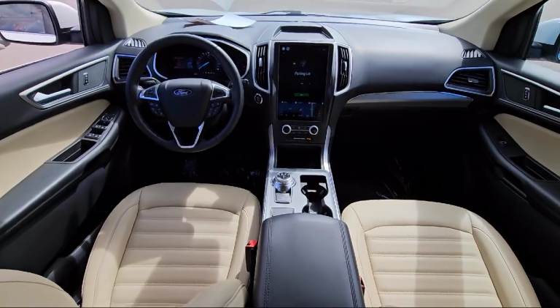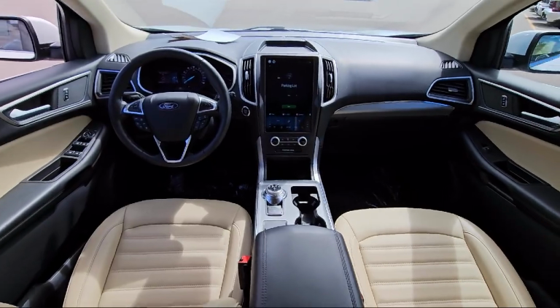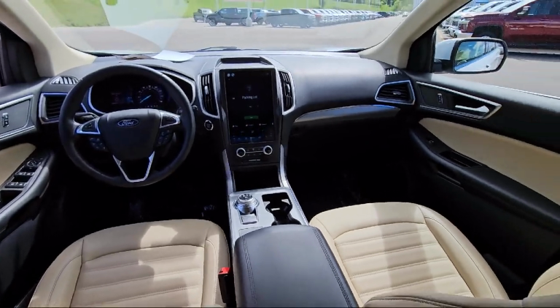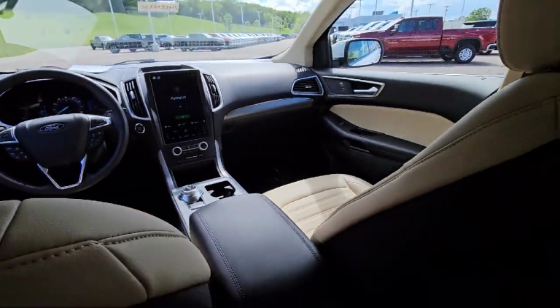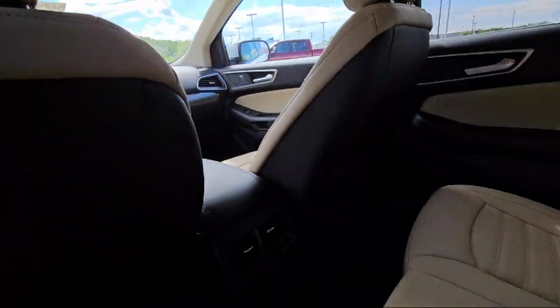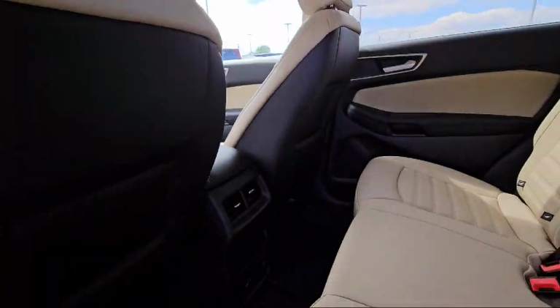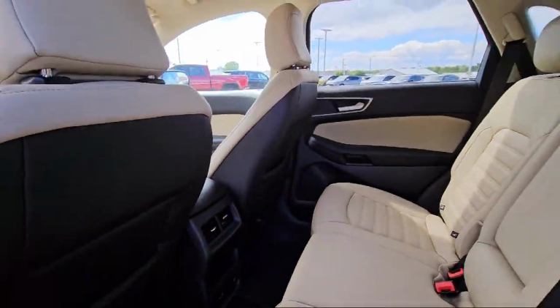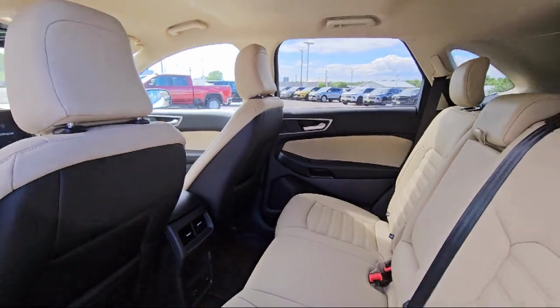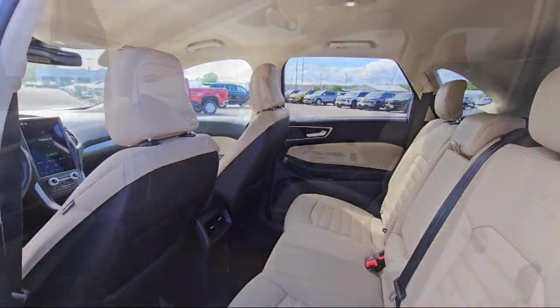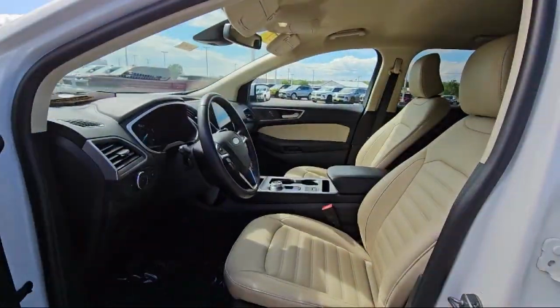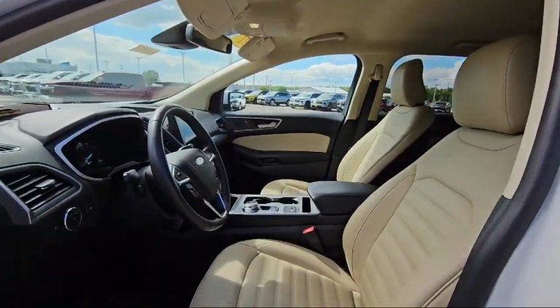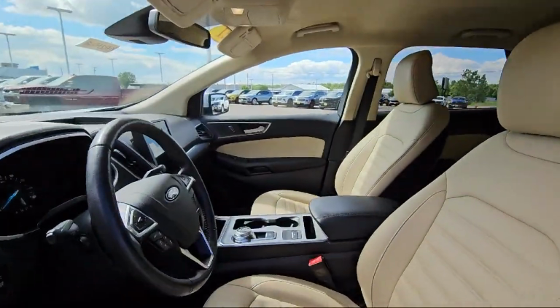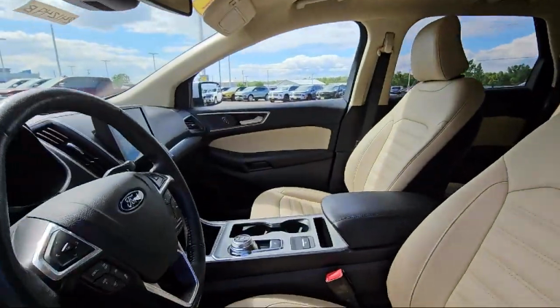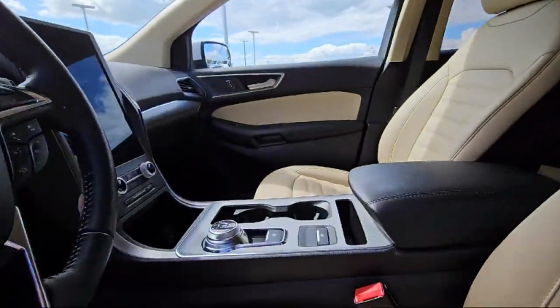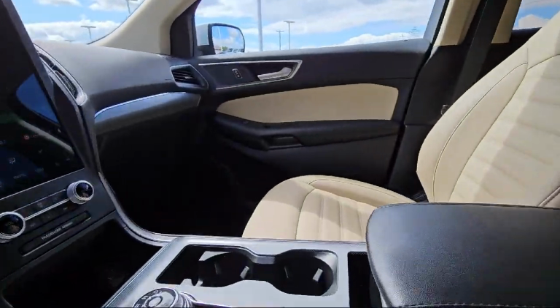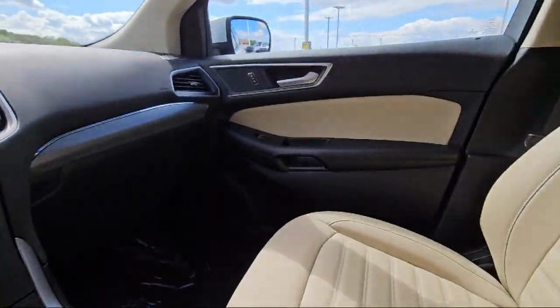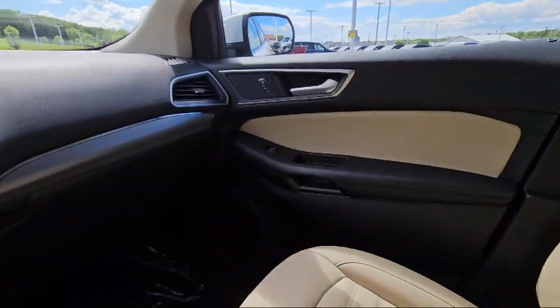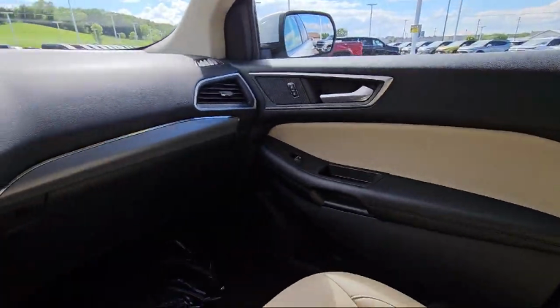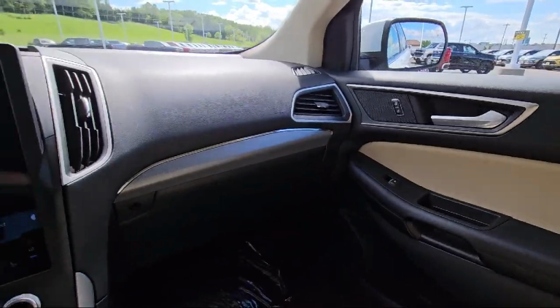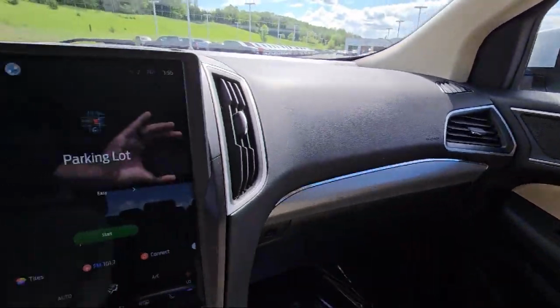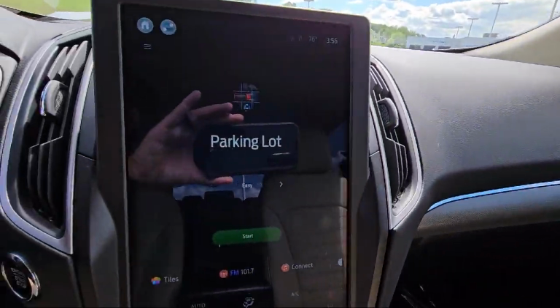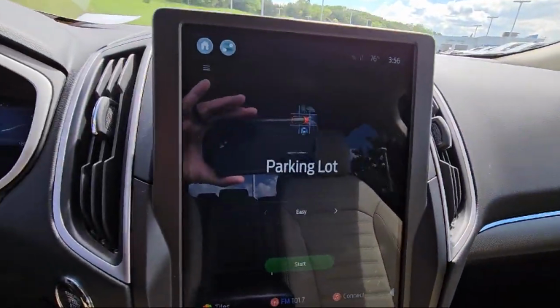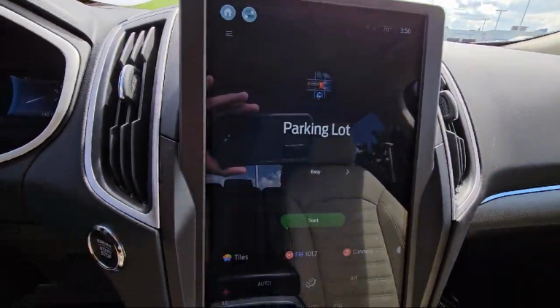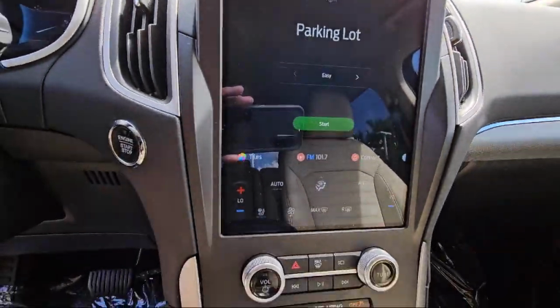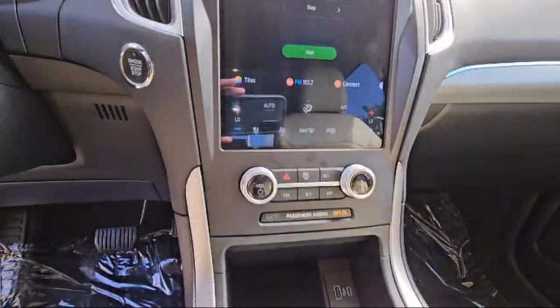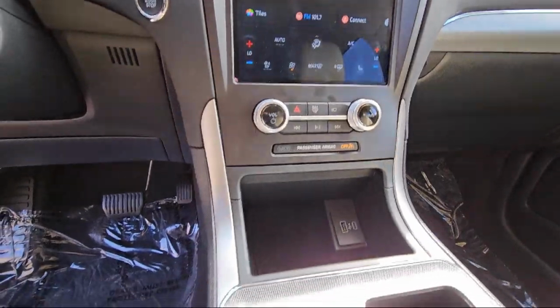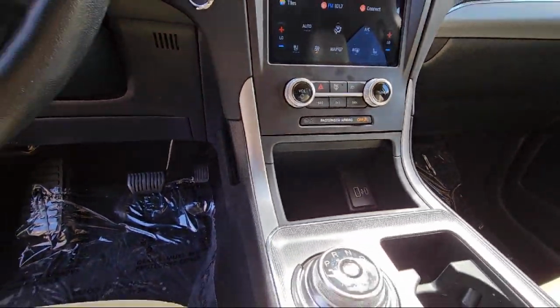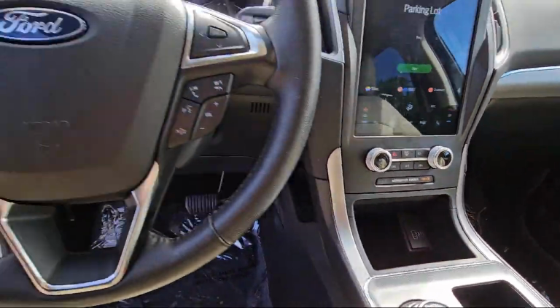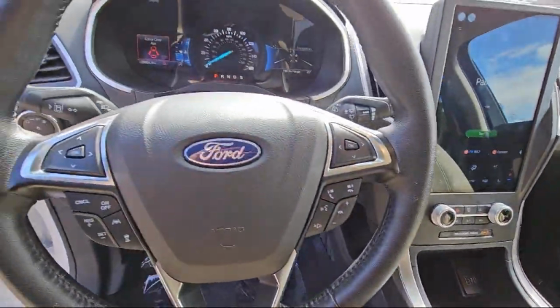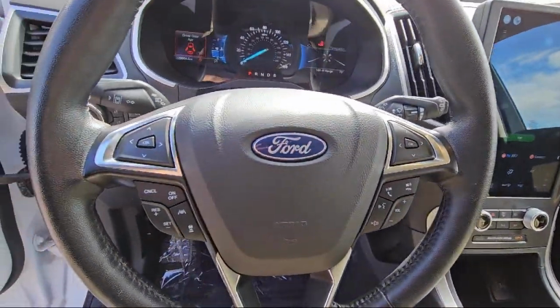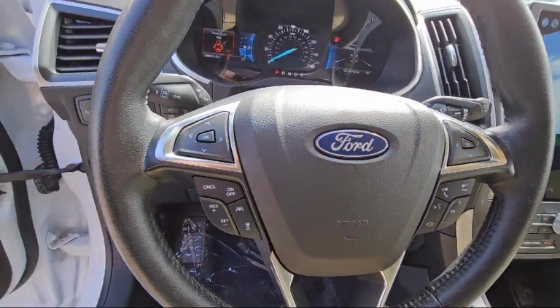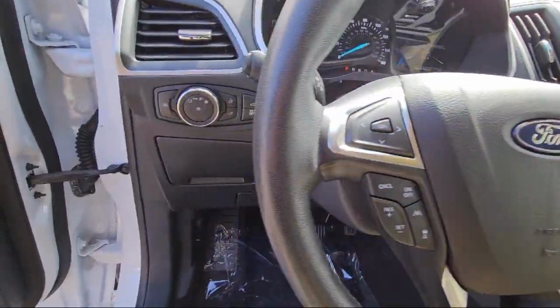We have streamlined the shopping and buying experience to make it as rapid, smooth, and as pleasant as possible. Our skilled and friendly team will help you find the perfect vehicle to meet your needs. We welcome you to come in and experience the way we do business.